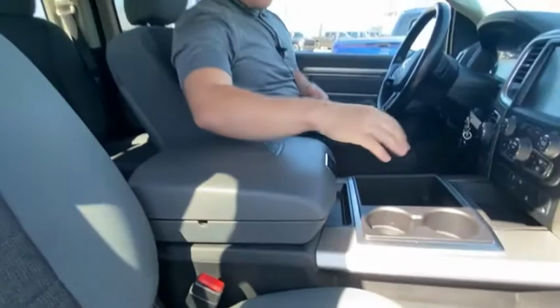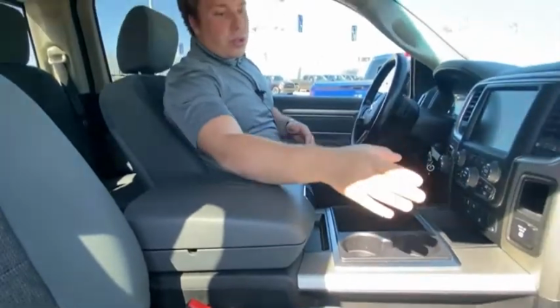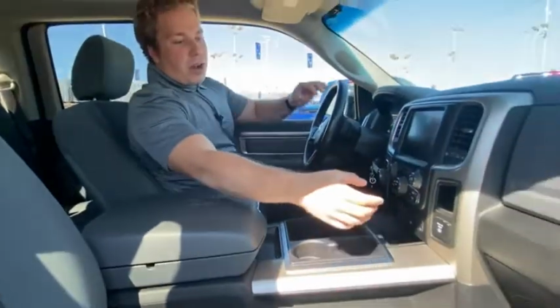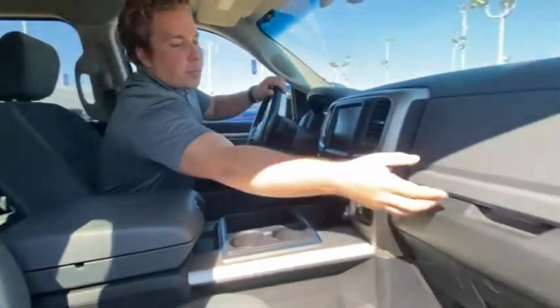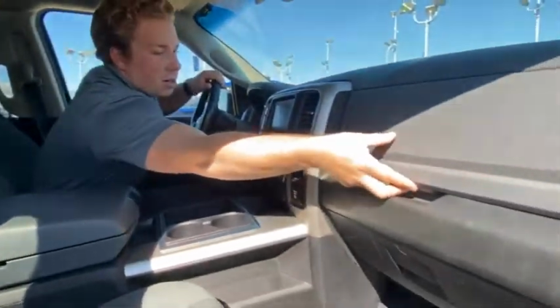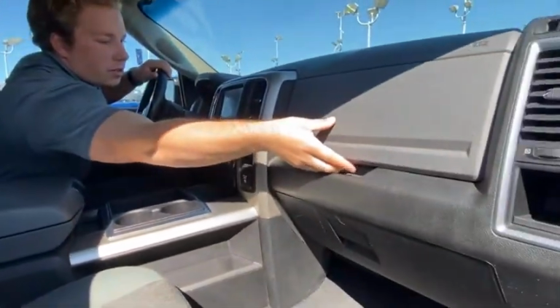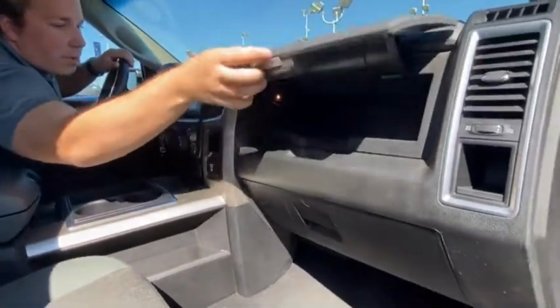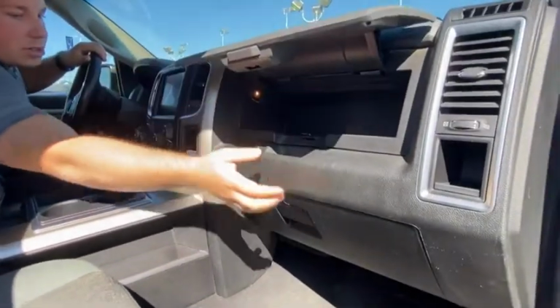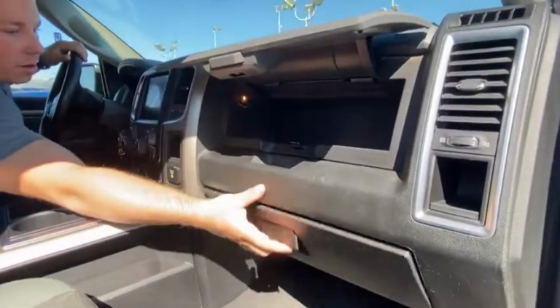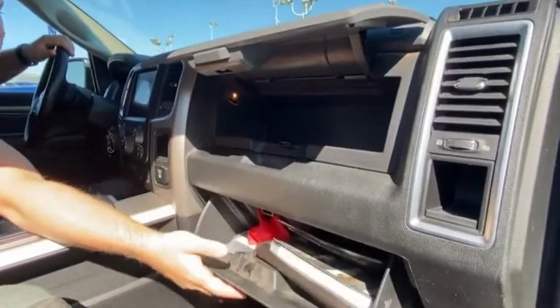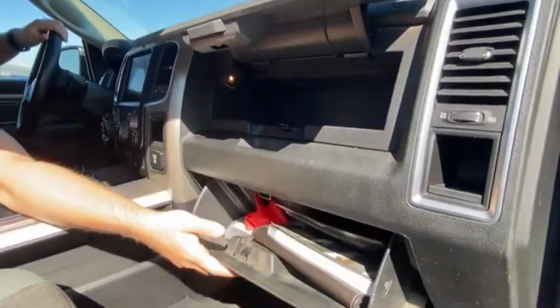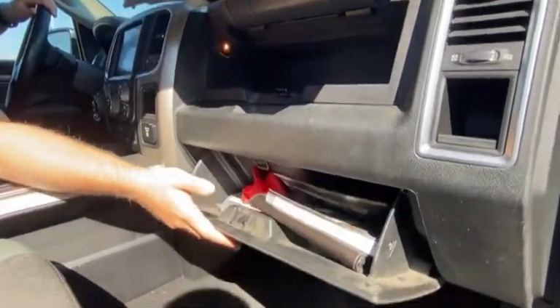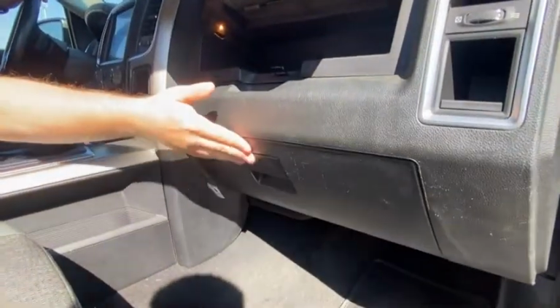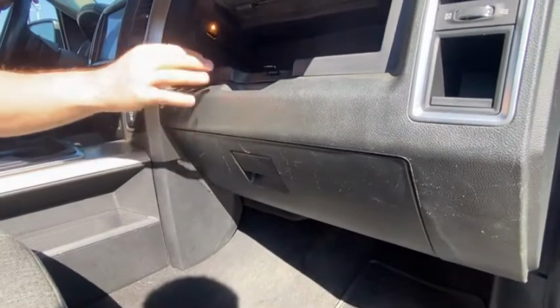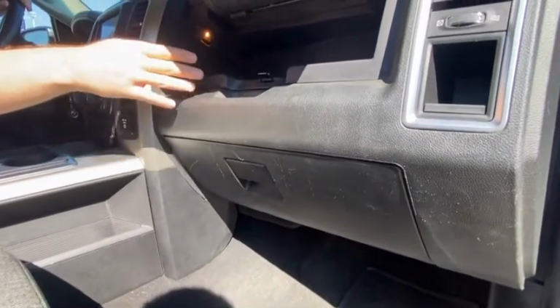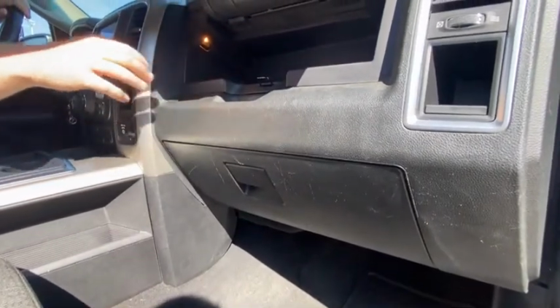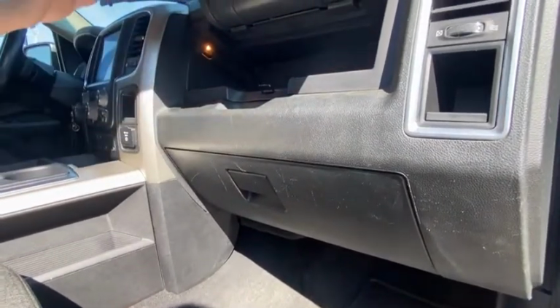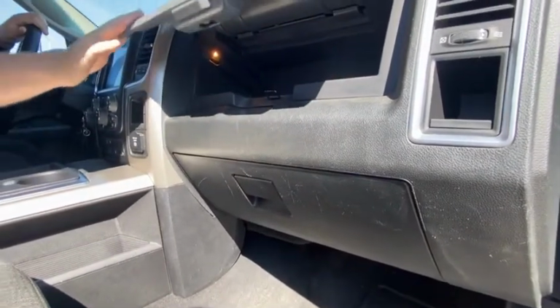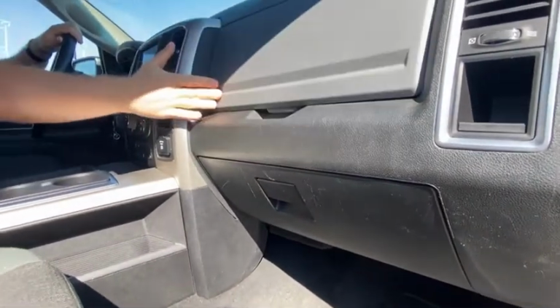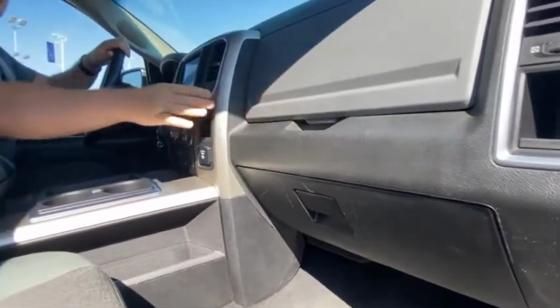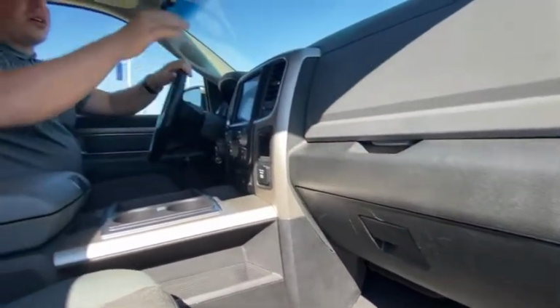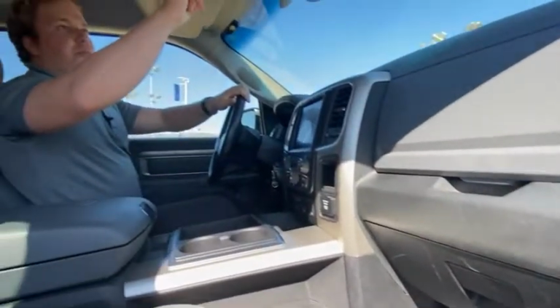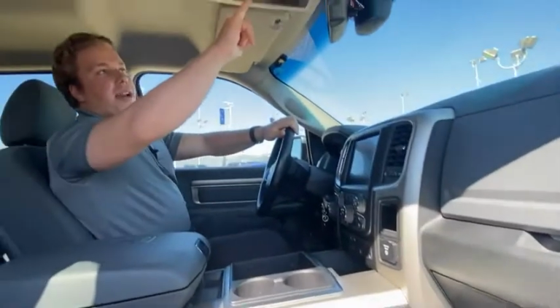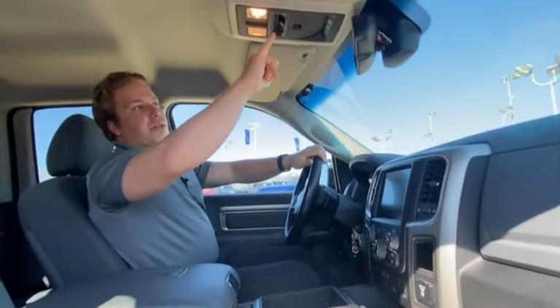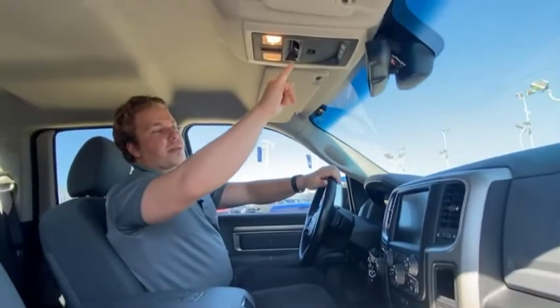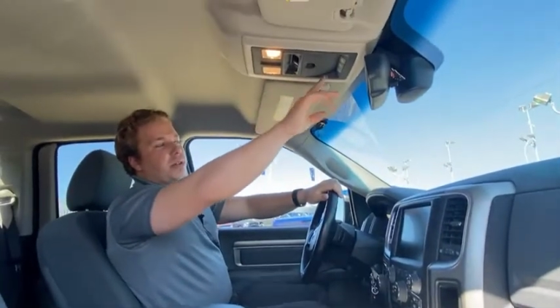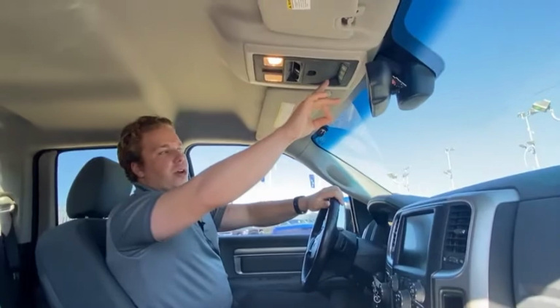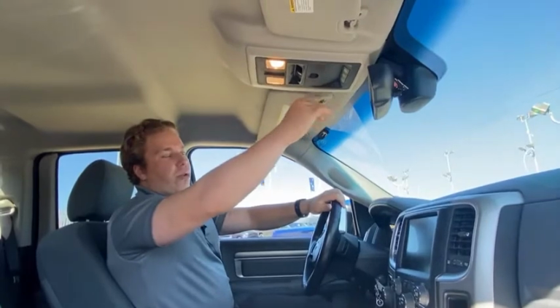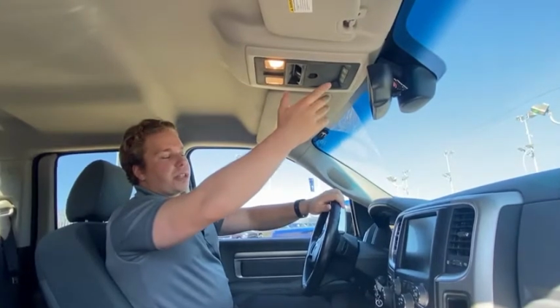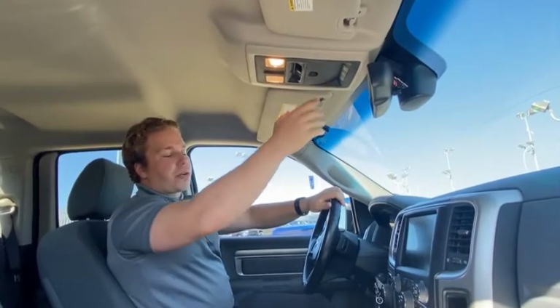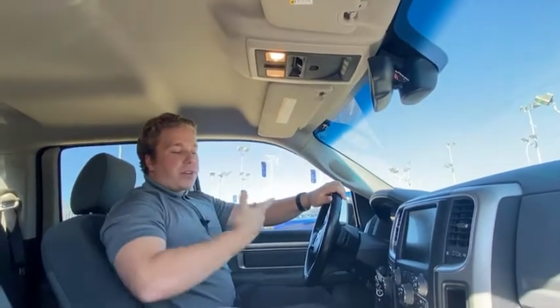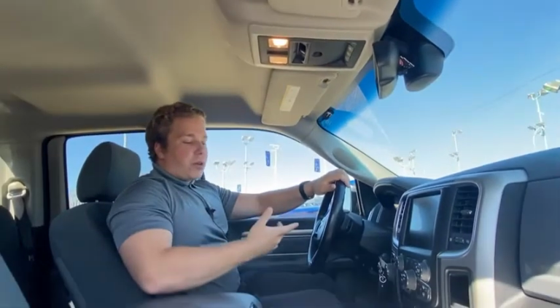The dual glove box is up here — you have your top and your bottom — lots of extra room, plenty of storage. You've got your rear sliding window controls up here as well as your garage door openers that you can program for your house or home.